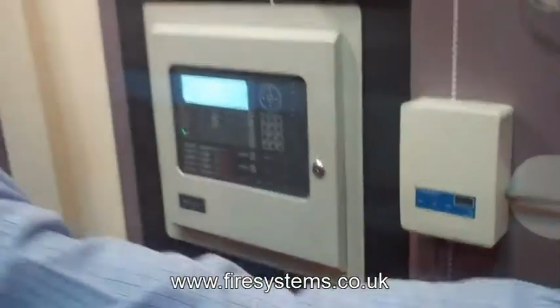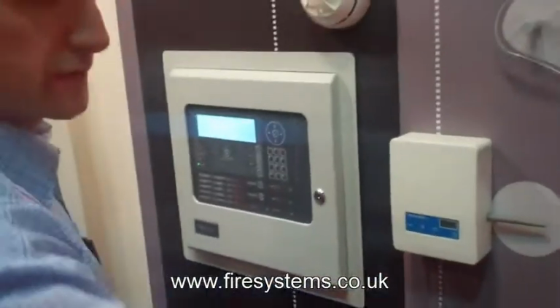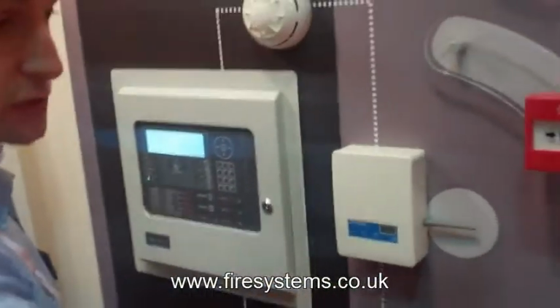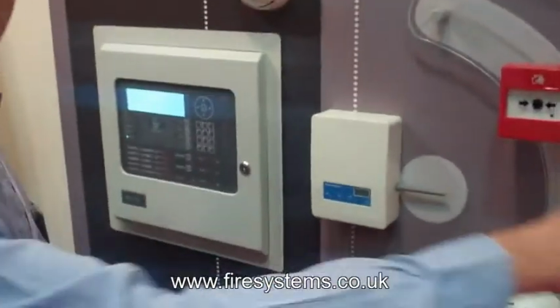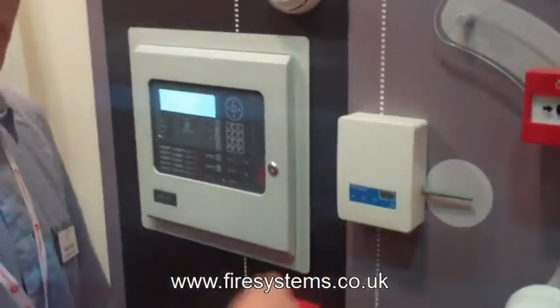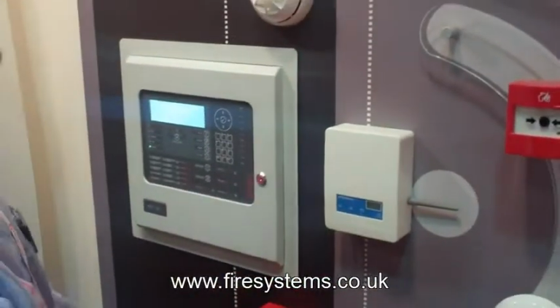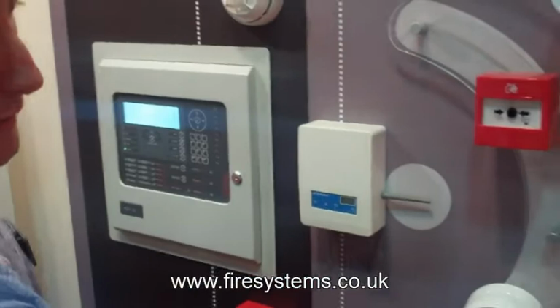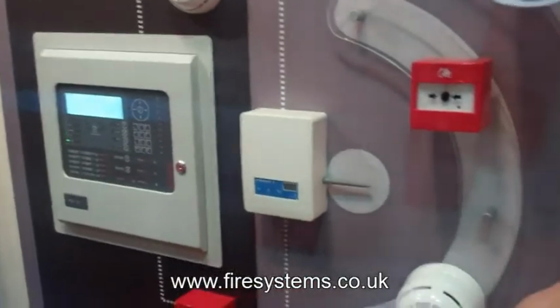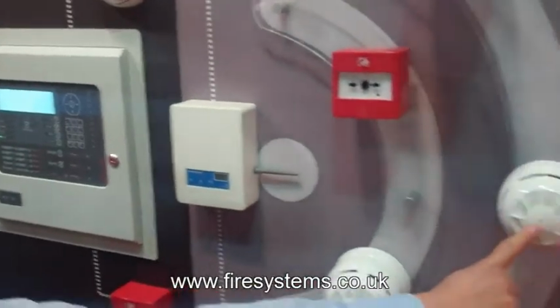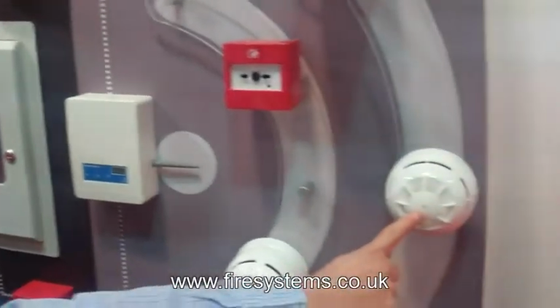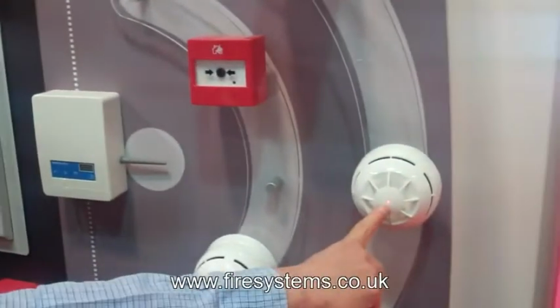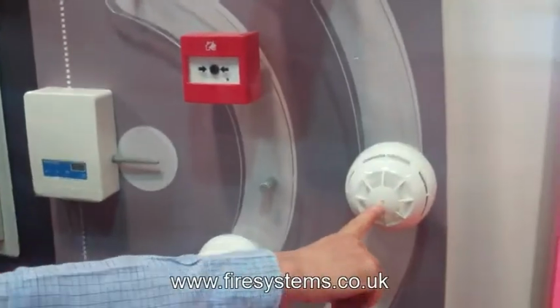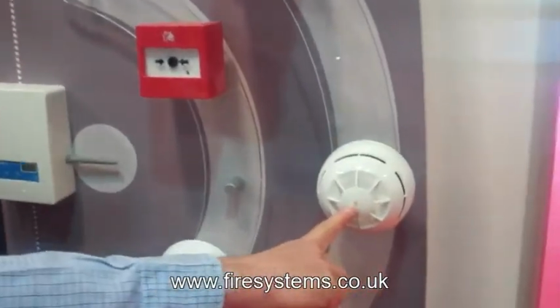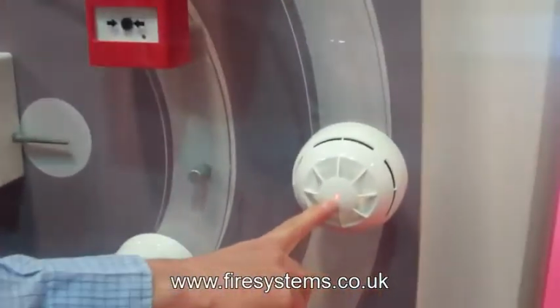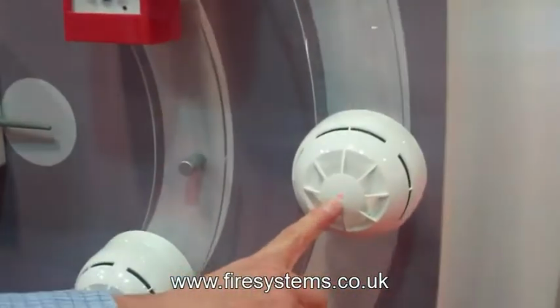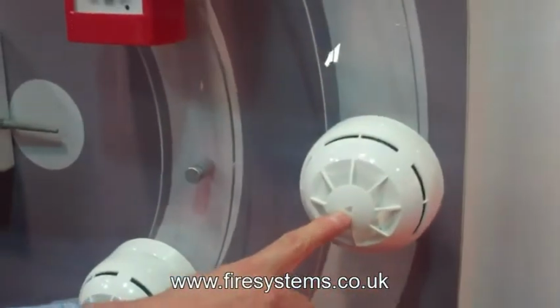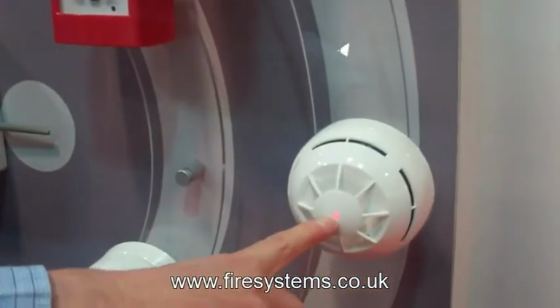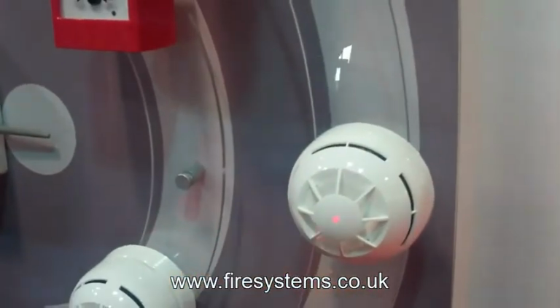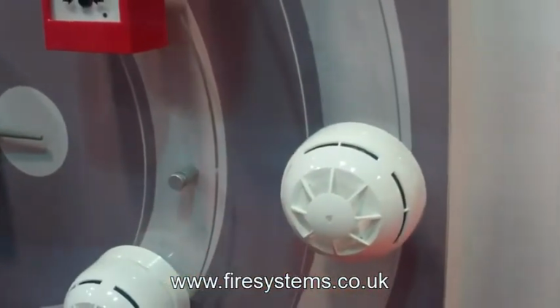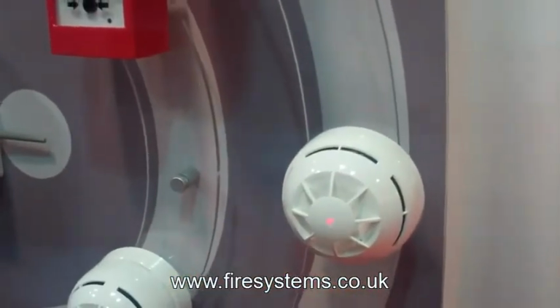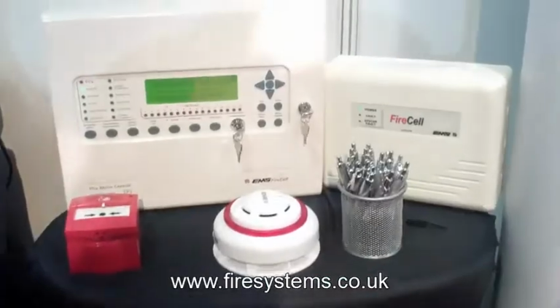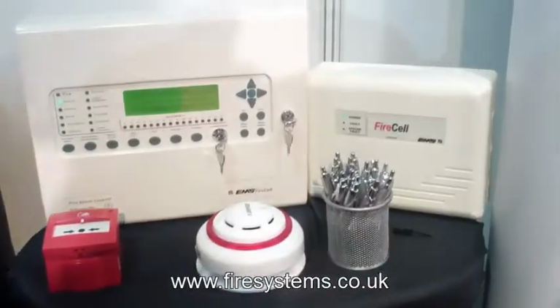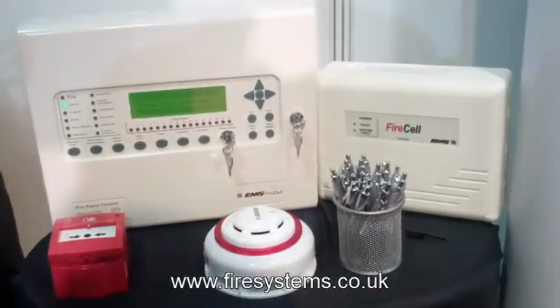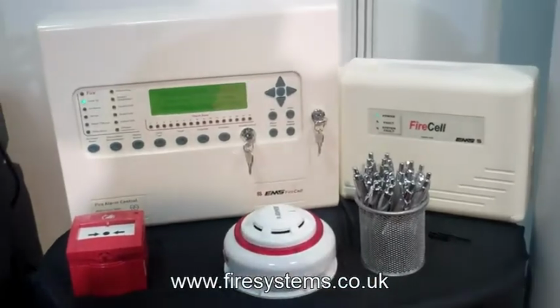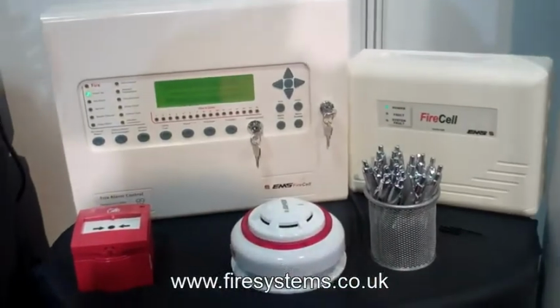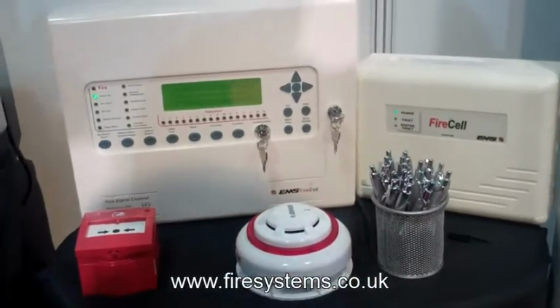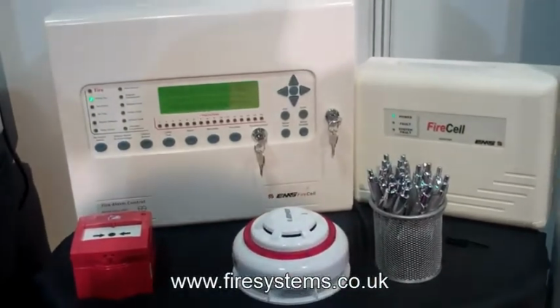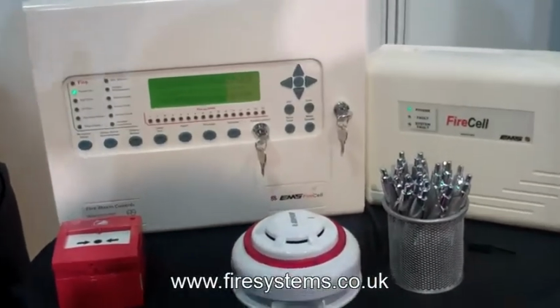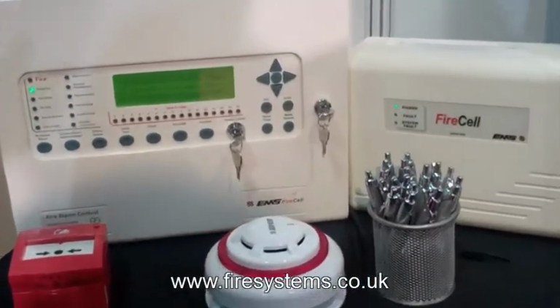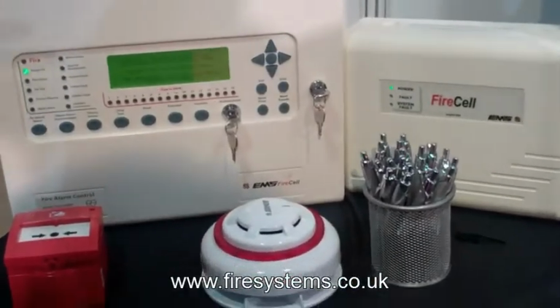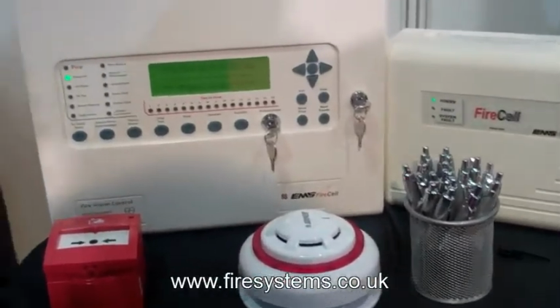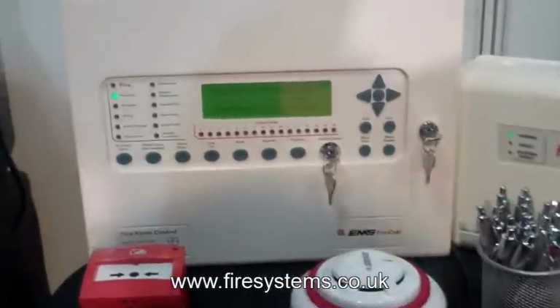The frequency now dedicated to wireless fire alarms is 868 MHz. All the compliant systems on the market in the UK have now moved to this frequency.